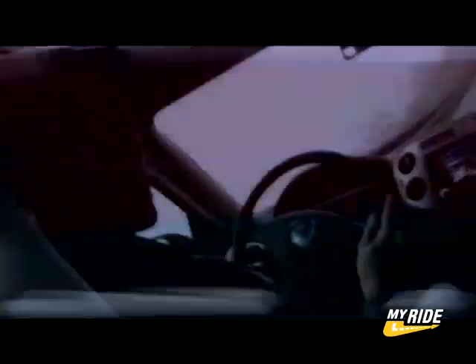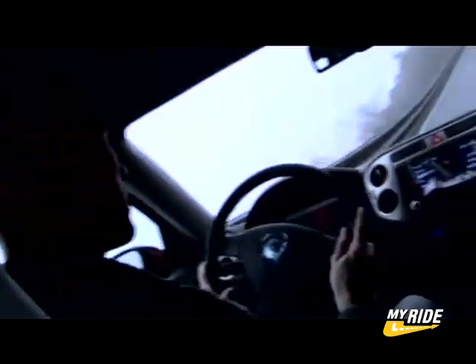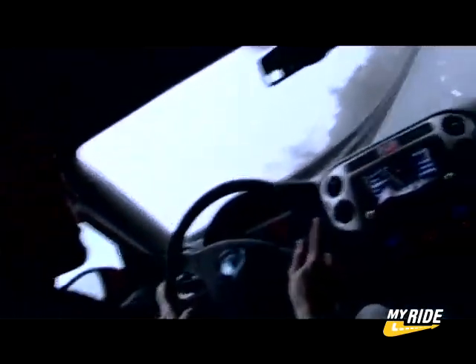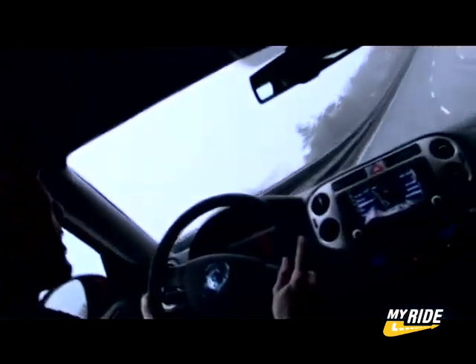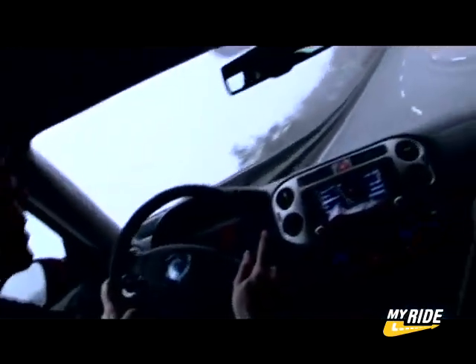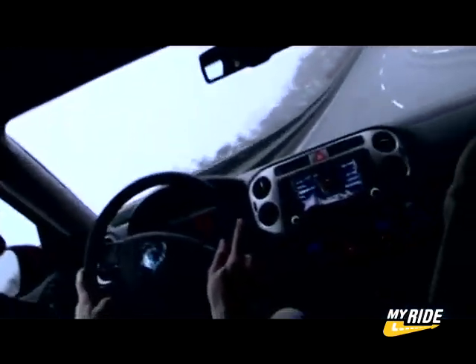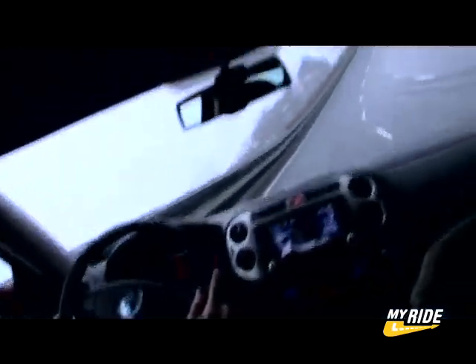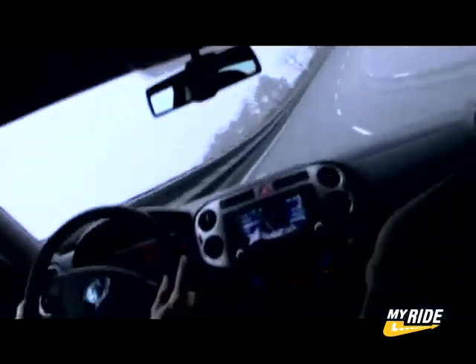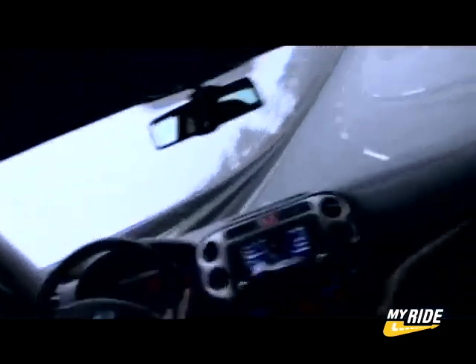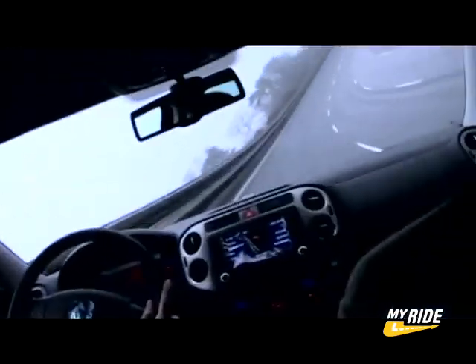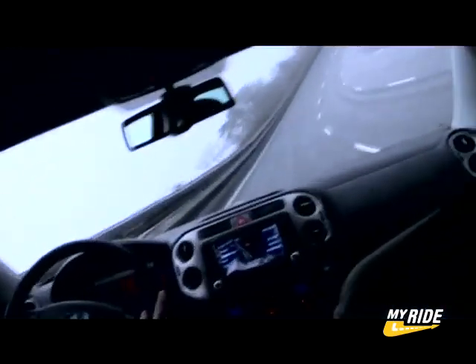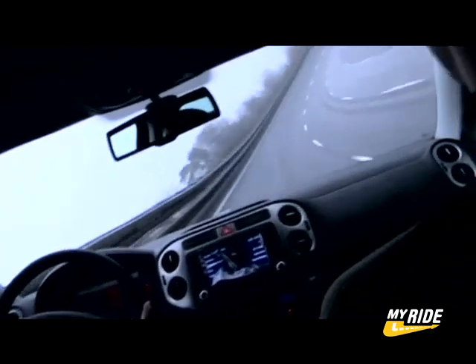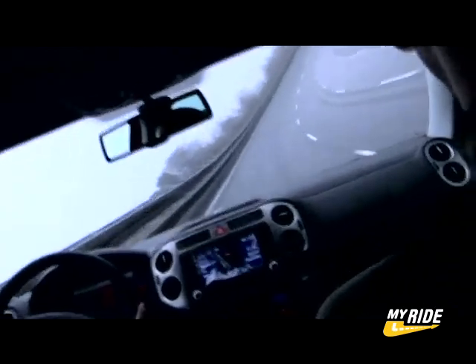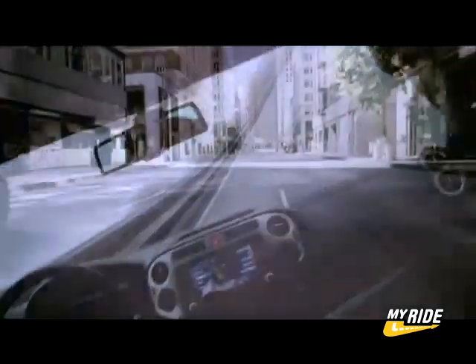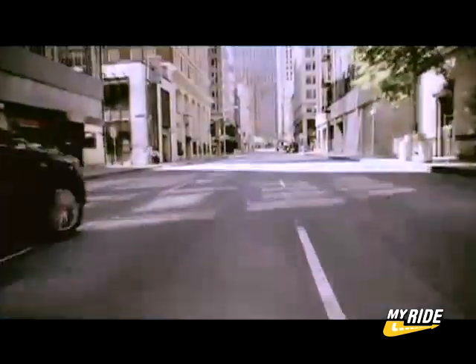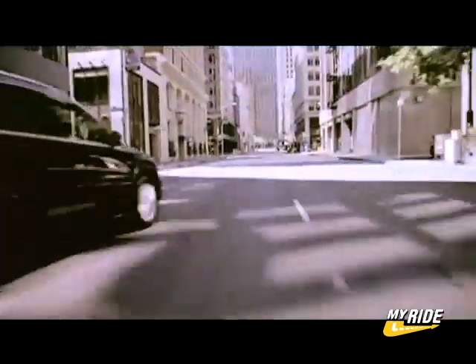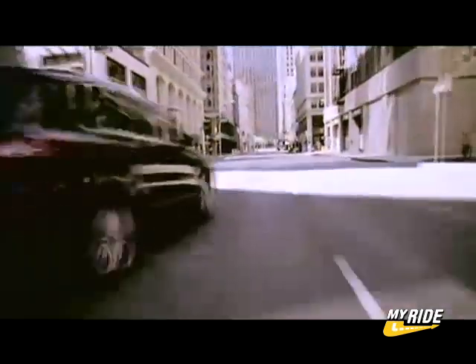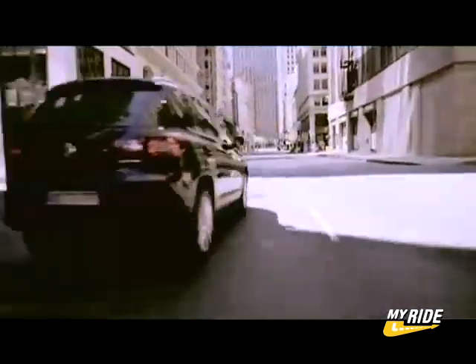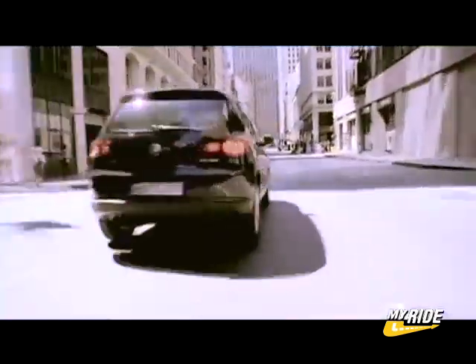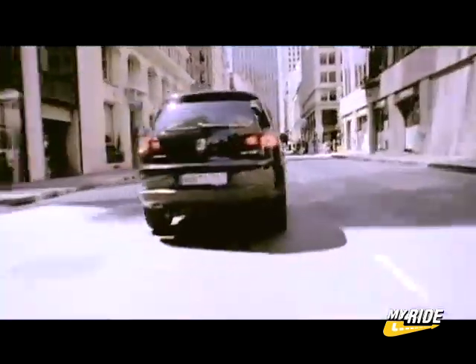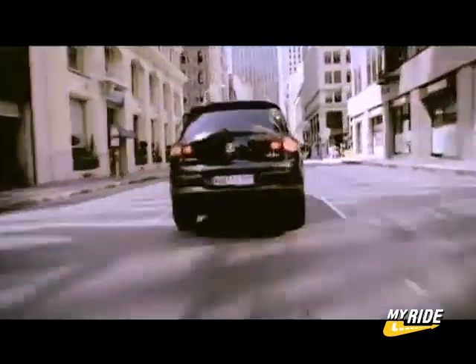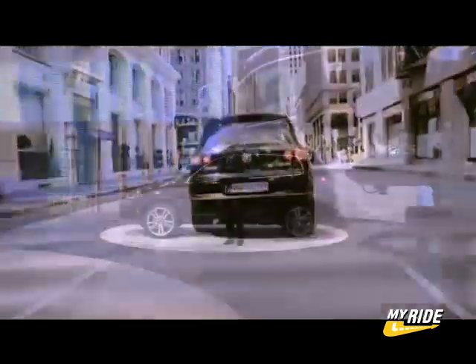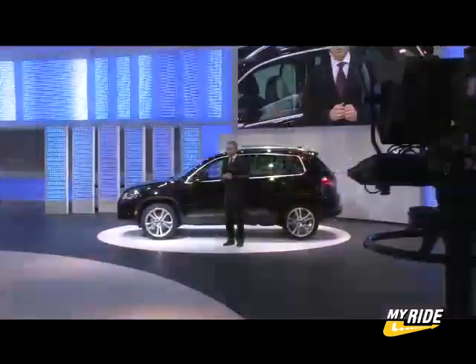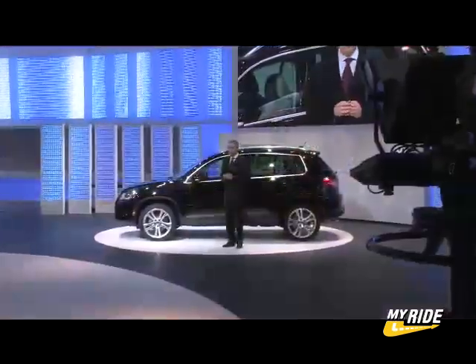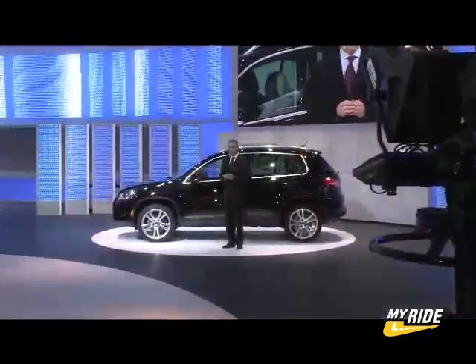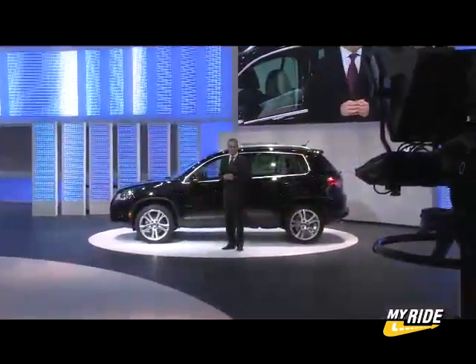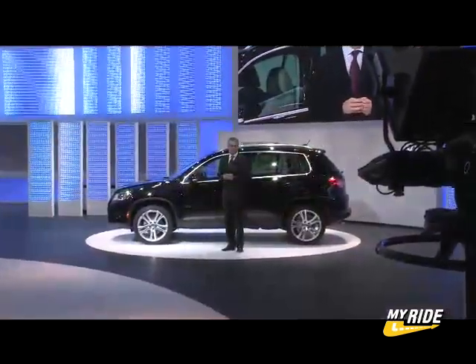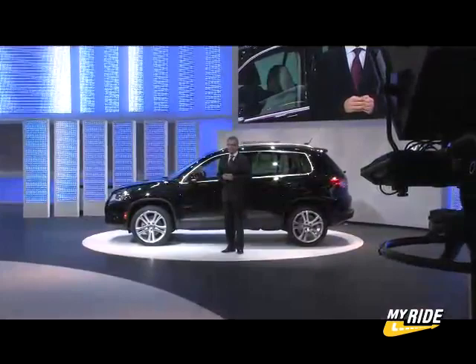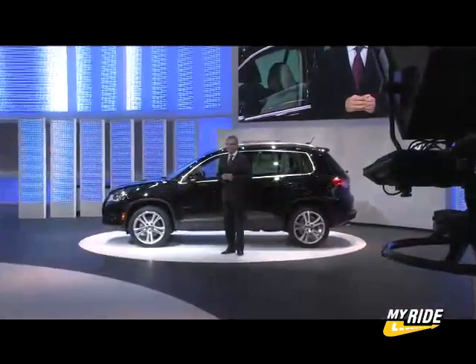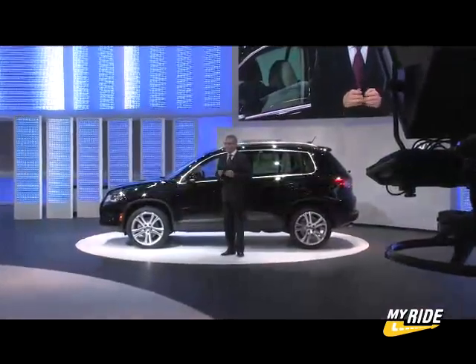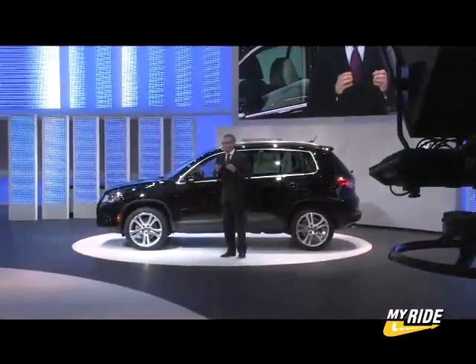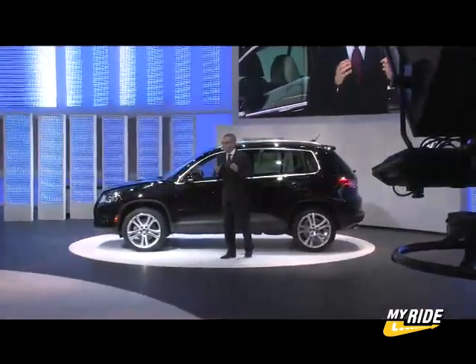Volkswagen seems to be offering a lot with the Tiguan at a very reasonable price. Starting at $22,500, the Tiguan looks like it will be worth a look from potential crossover buyers.